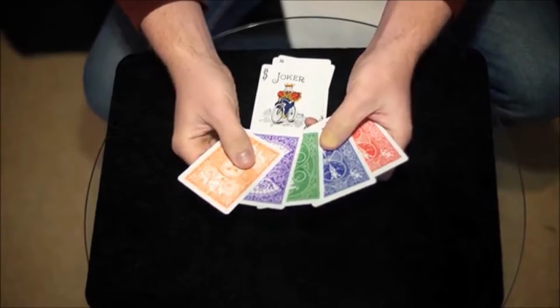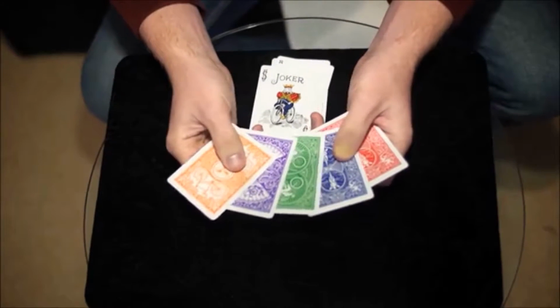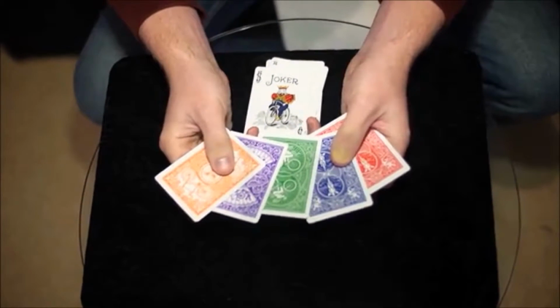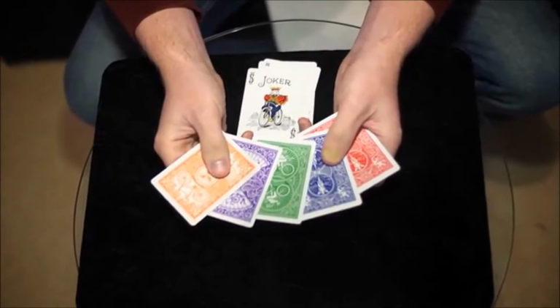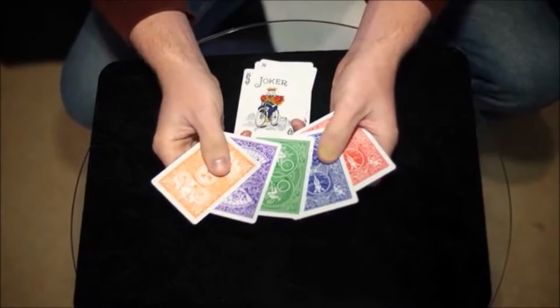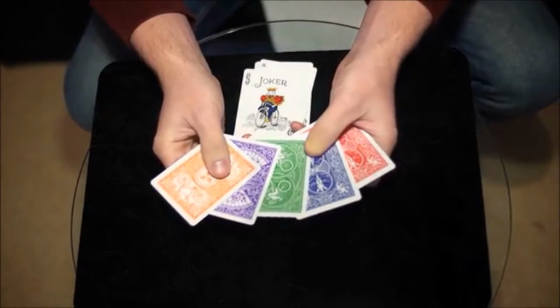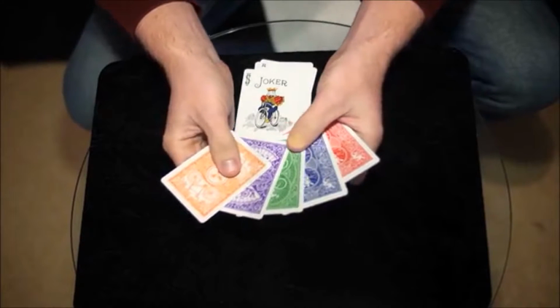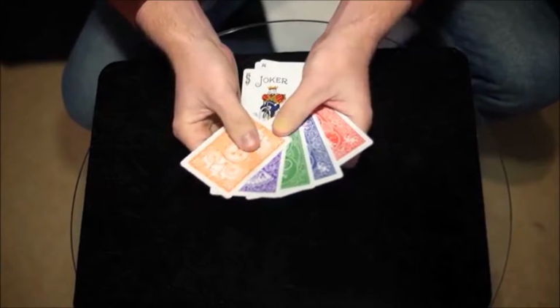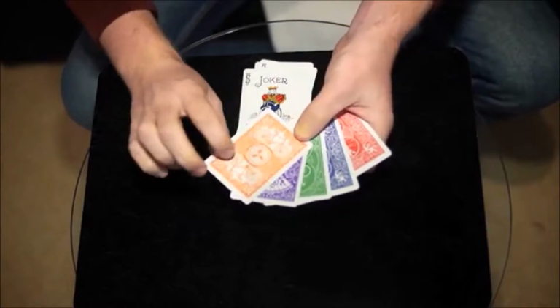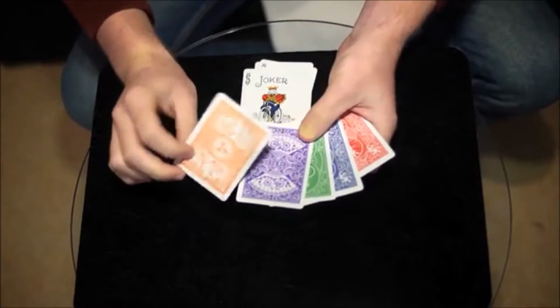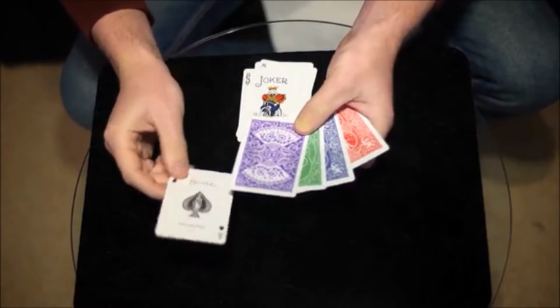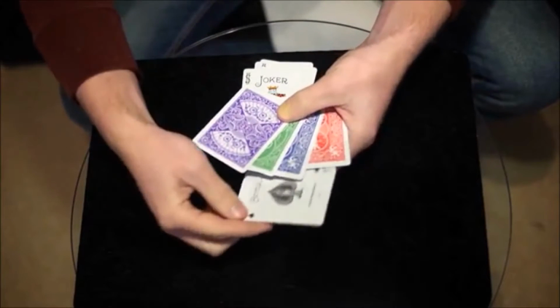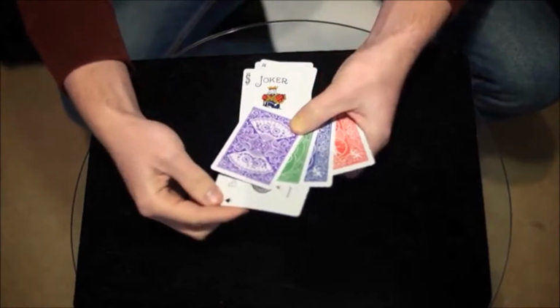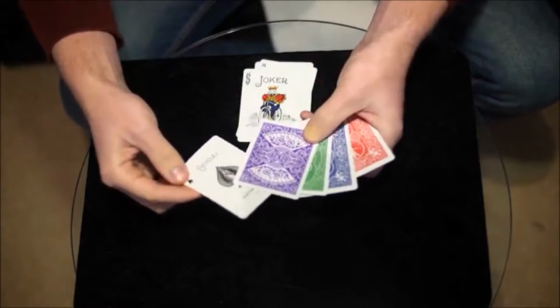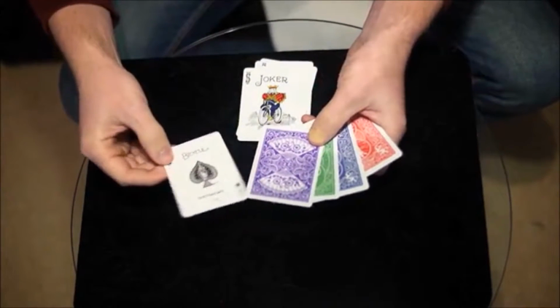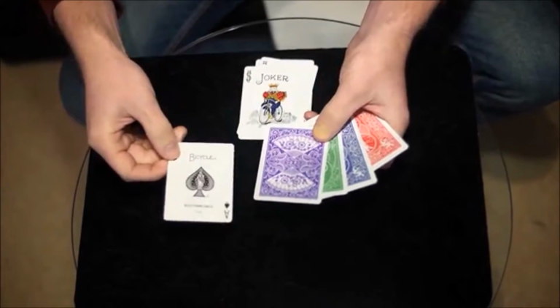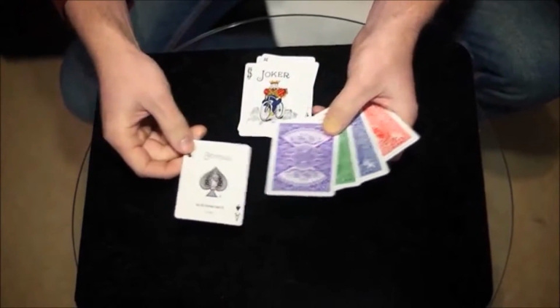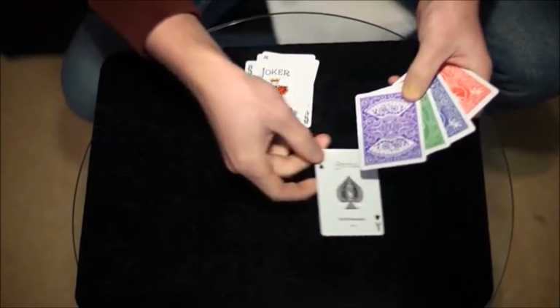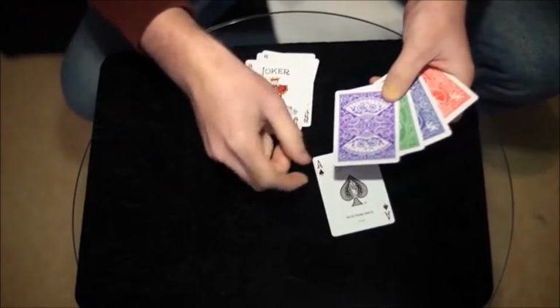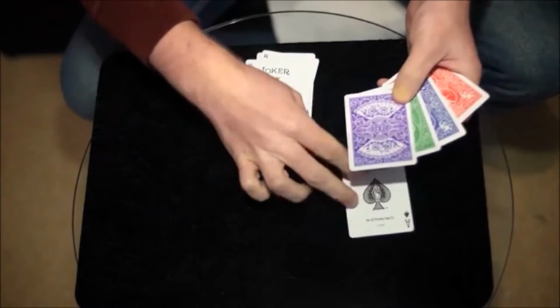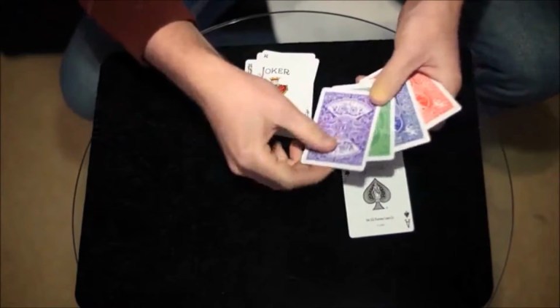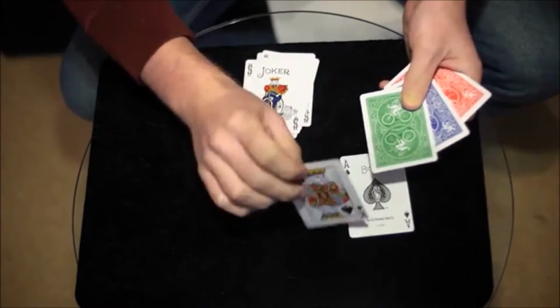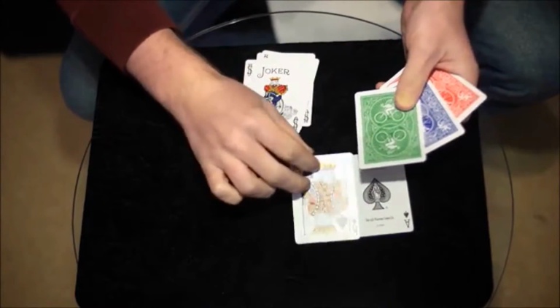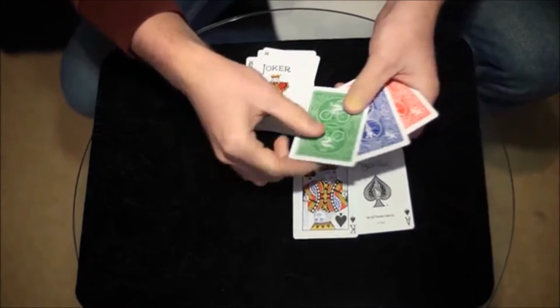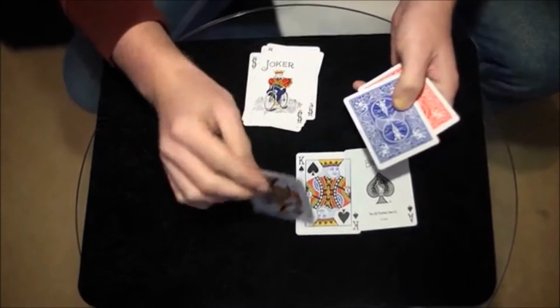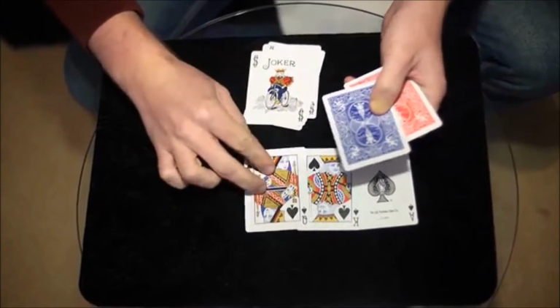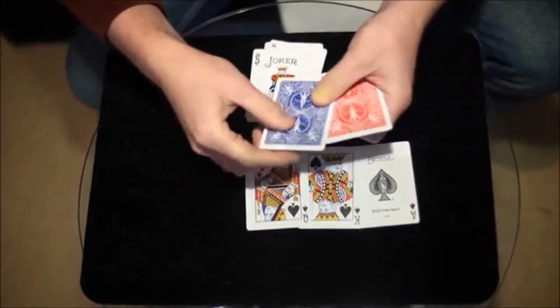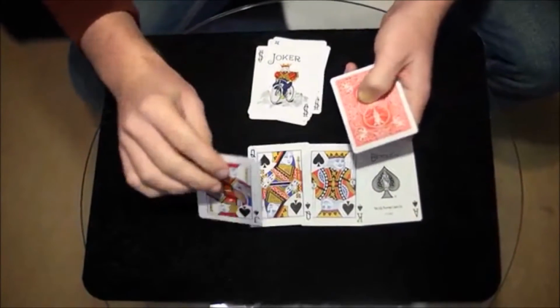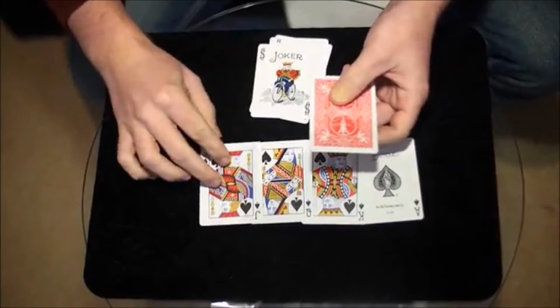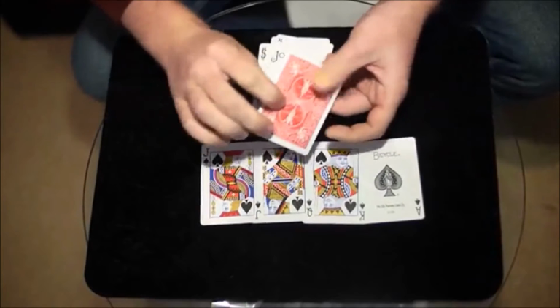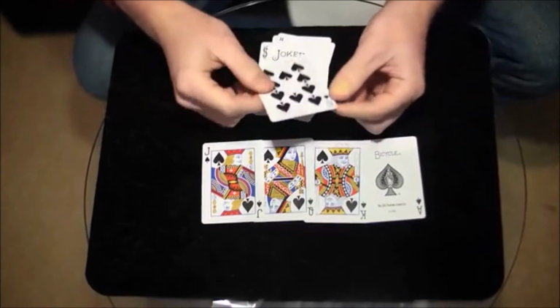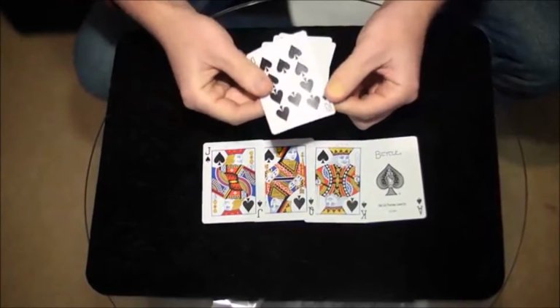And you don't have to just change the backs — you can also change the faces. If we take the ace and rub it across the jokers like this, you'll find that they change all the way through to give you a complete royal flush in spades.